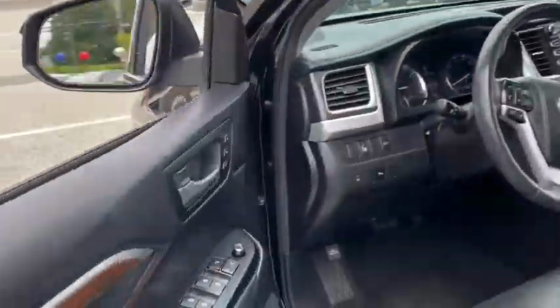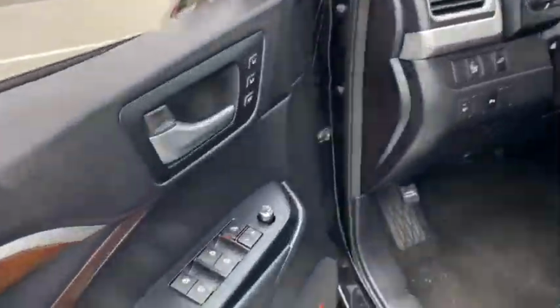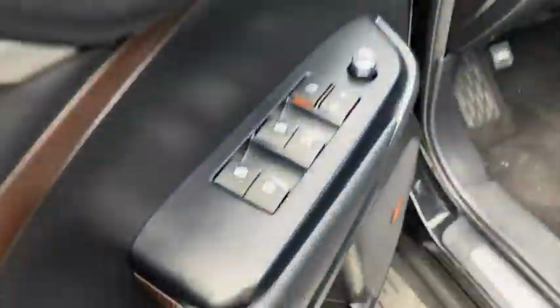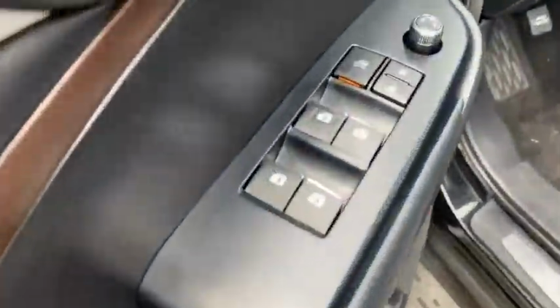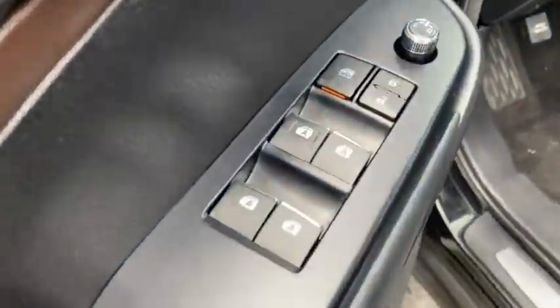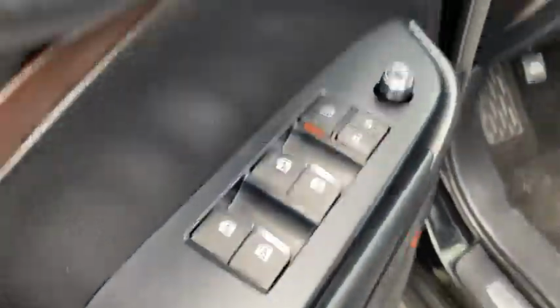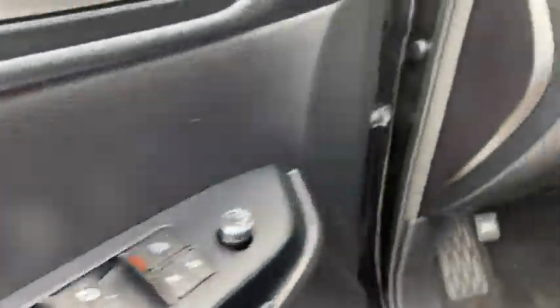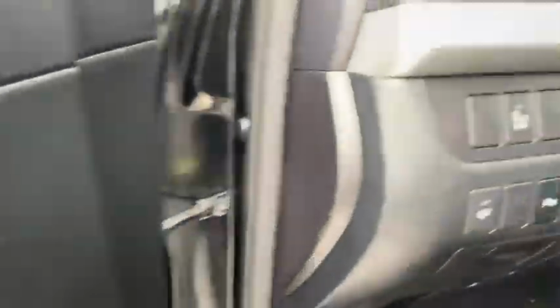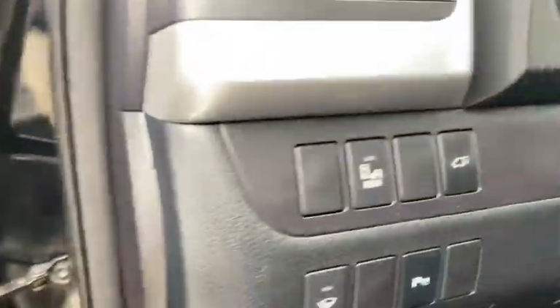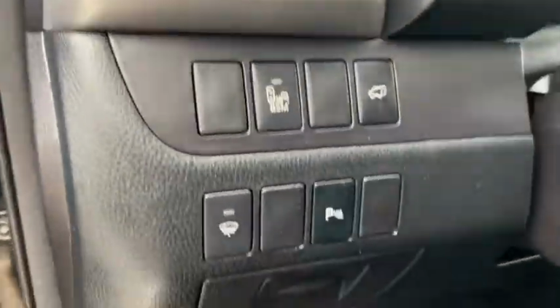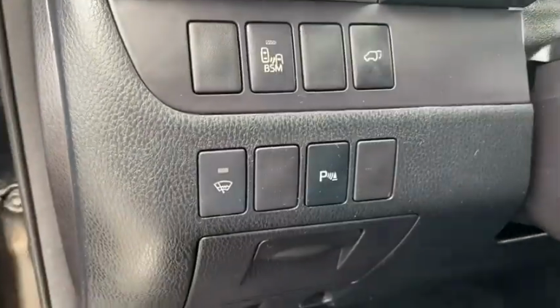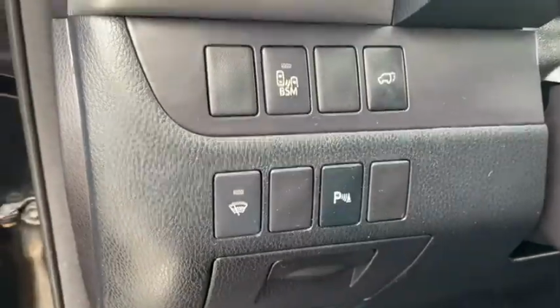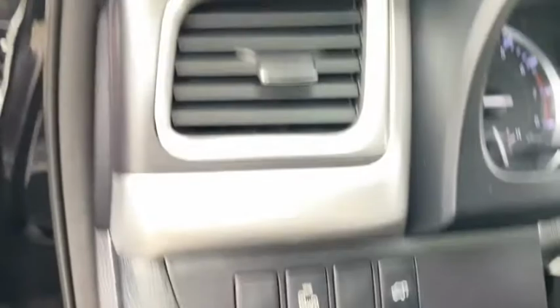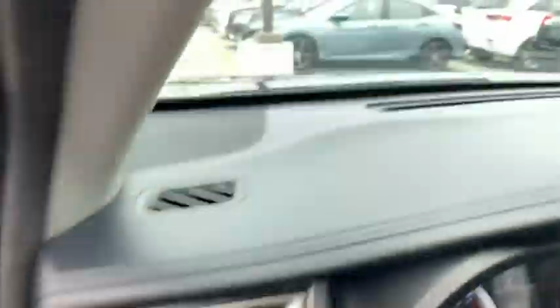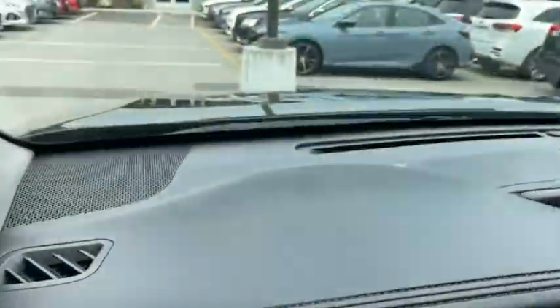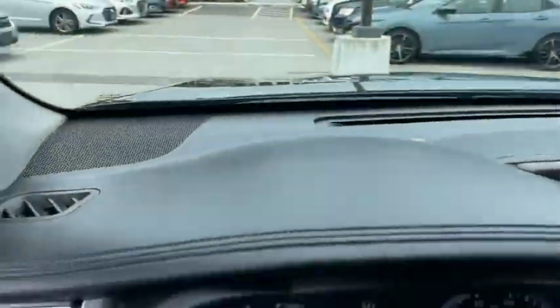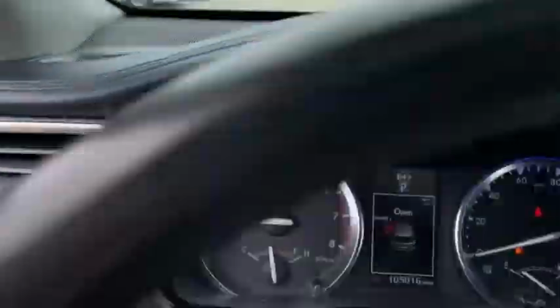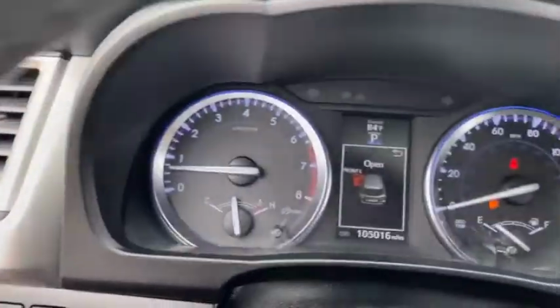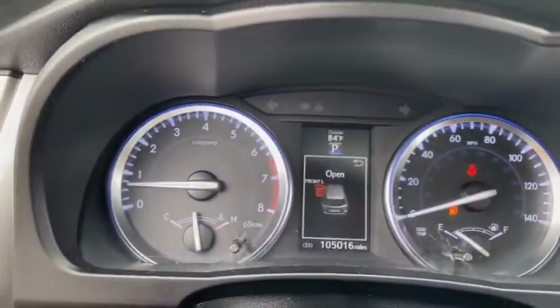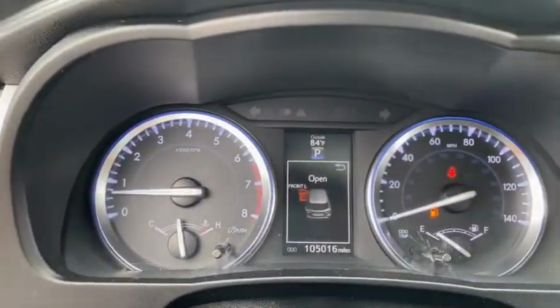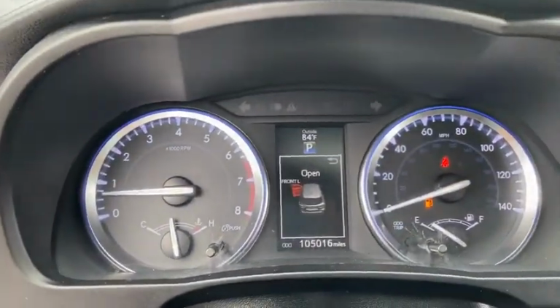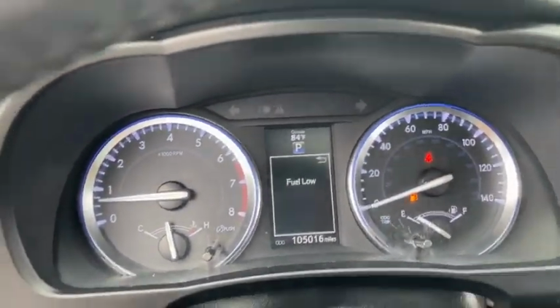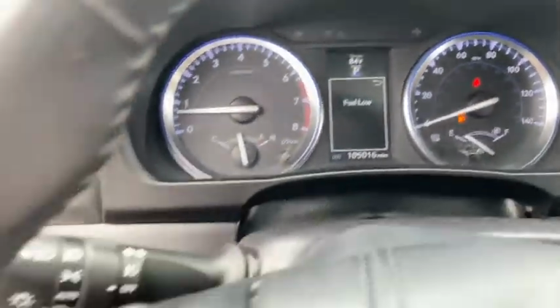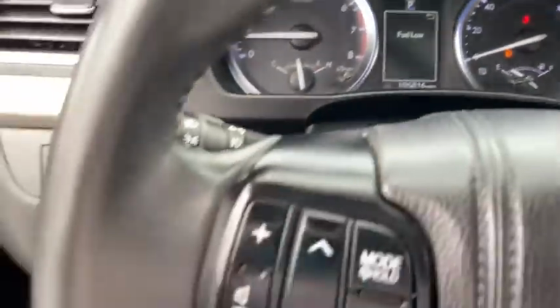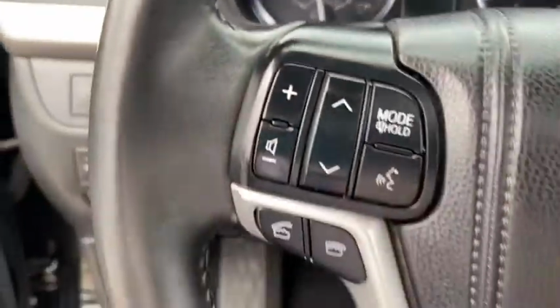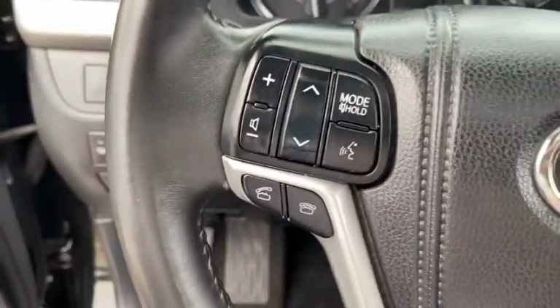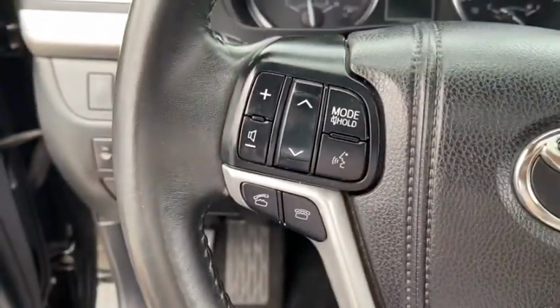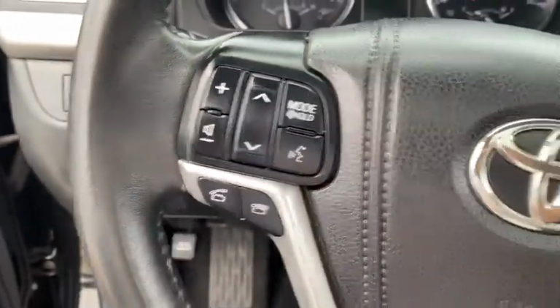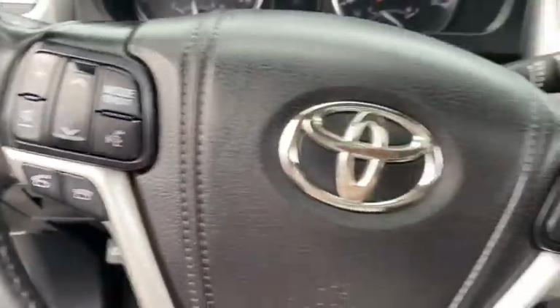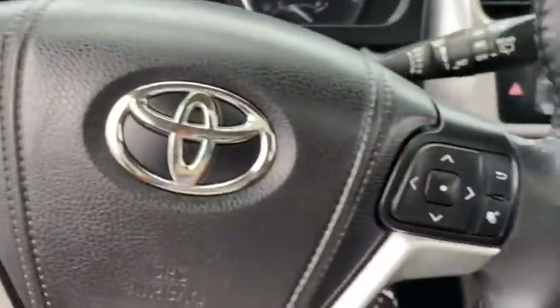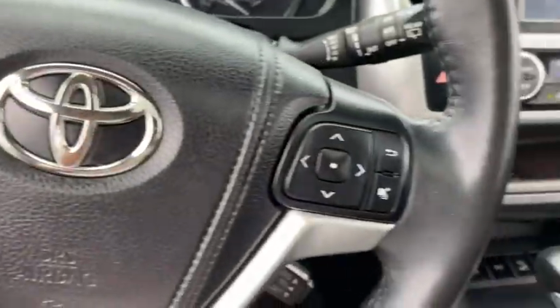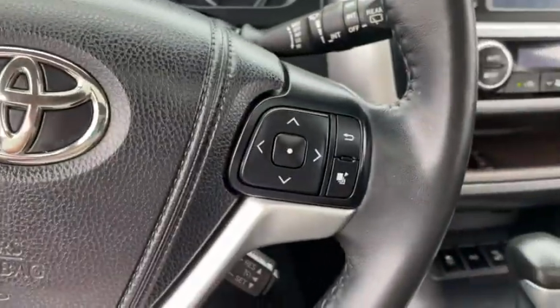A 2010 top safety pick, the Highlander is where substance meets style. This vehicle has less than 105,000 miles.